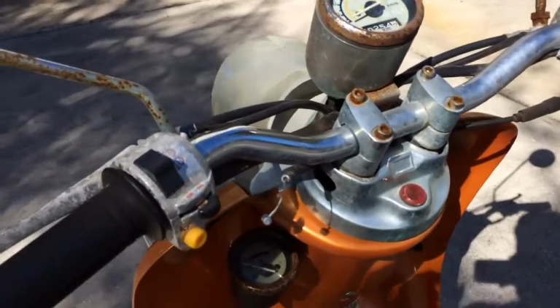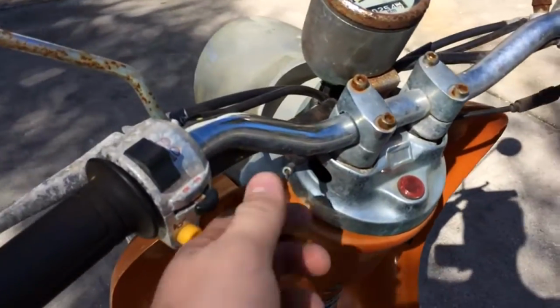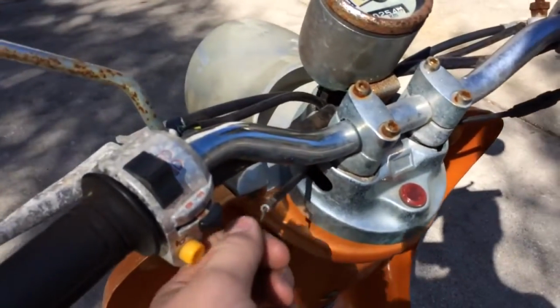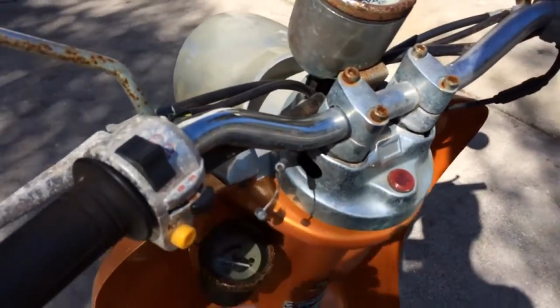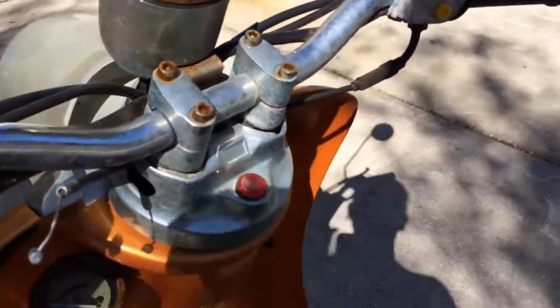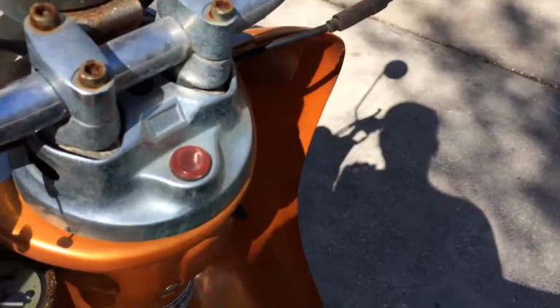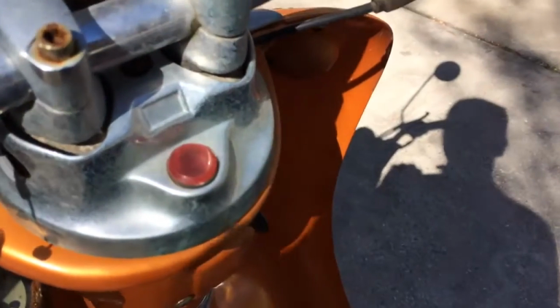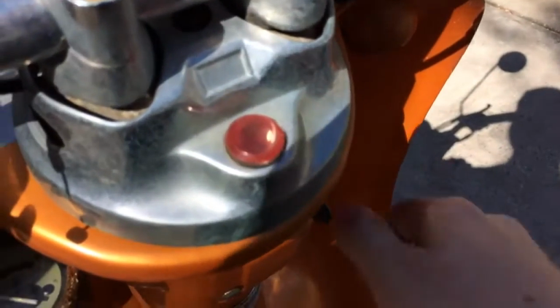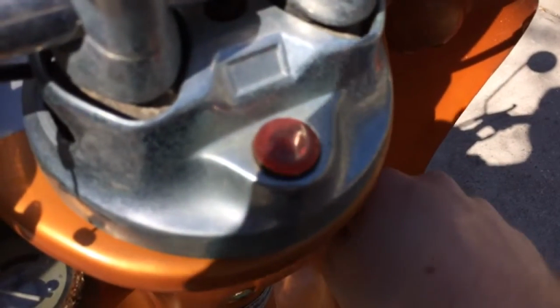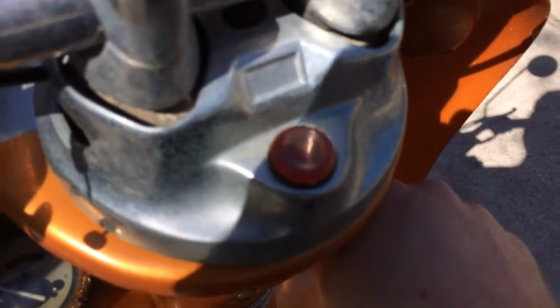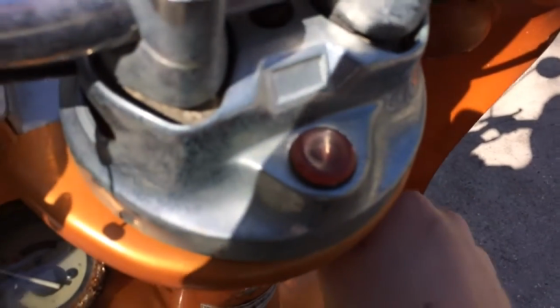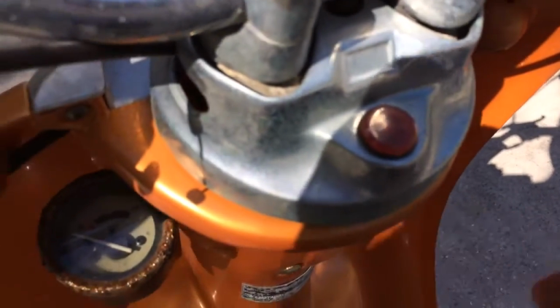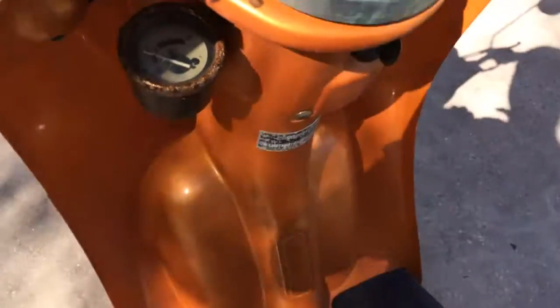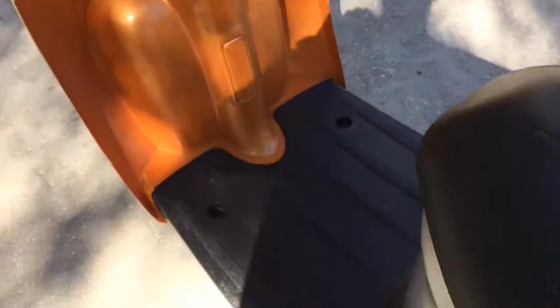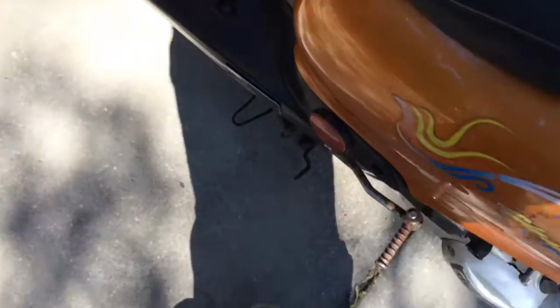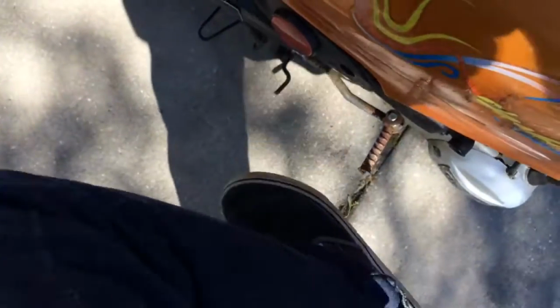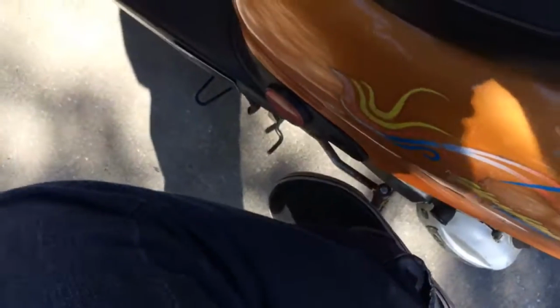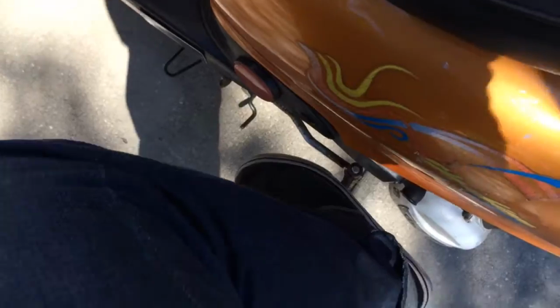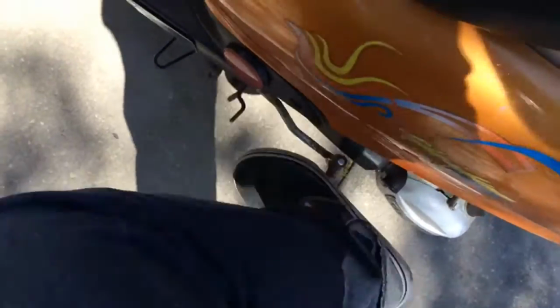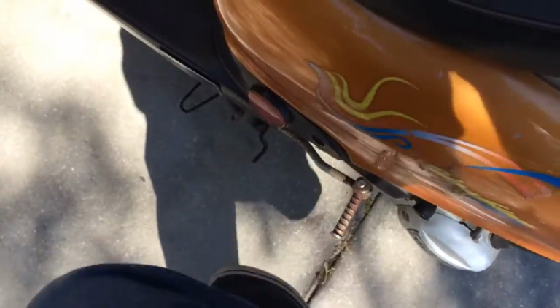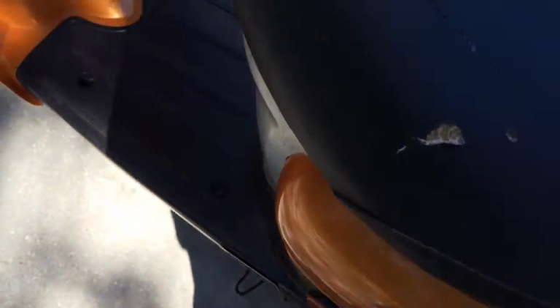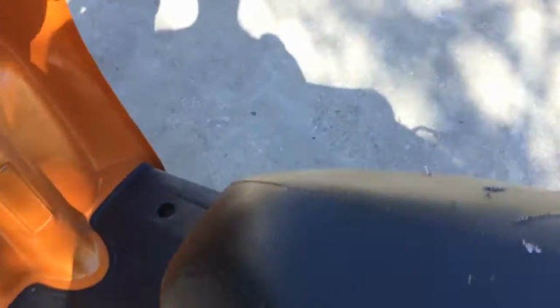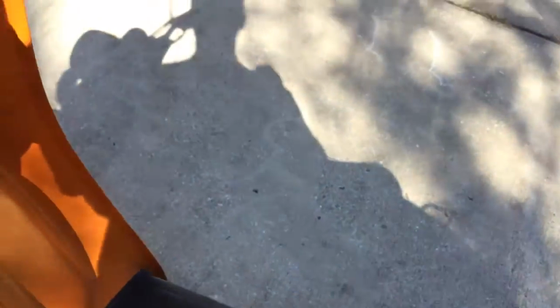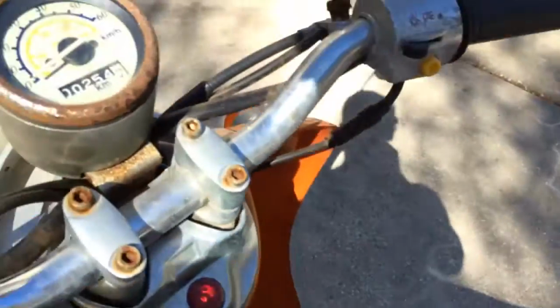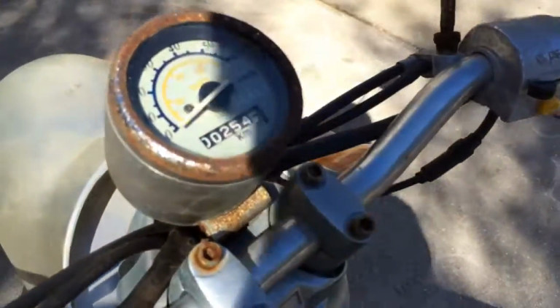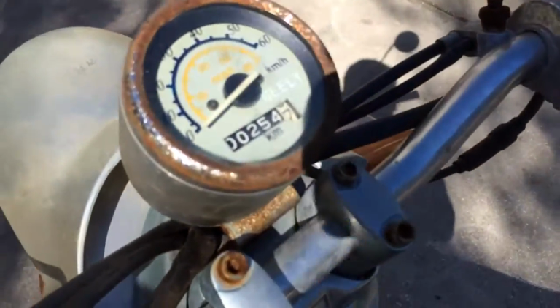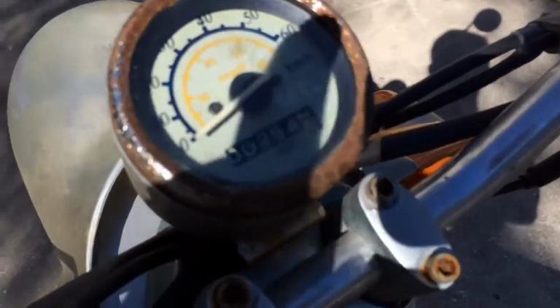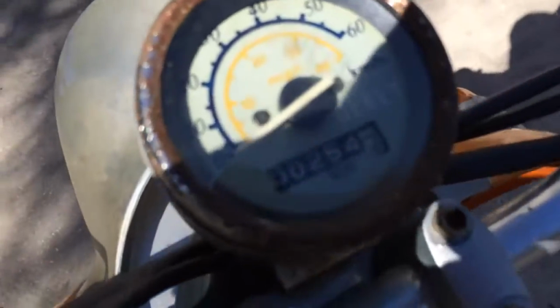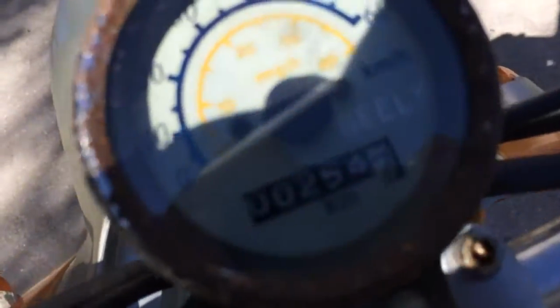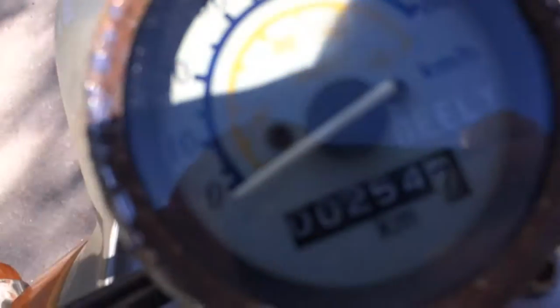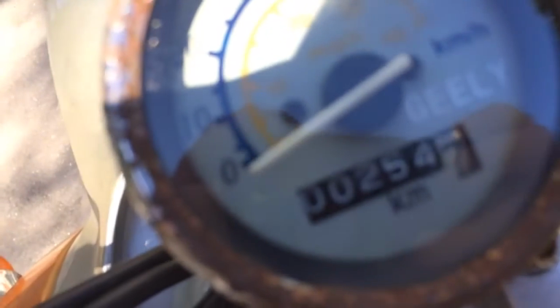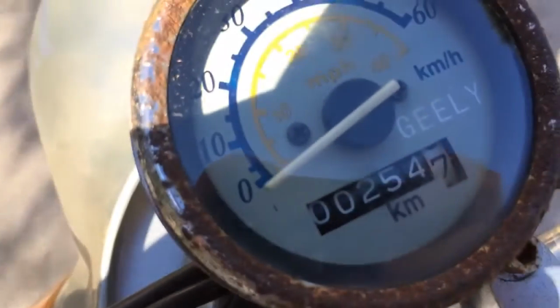Here's your choke. Go ahead and start it up. It has 254 kilometers on it.